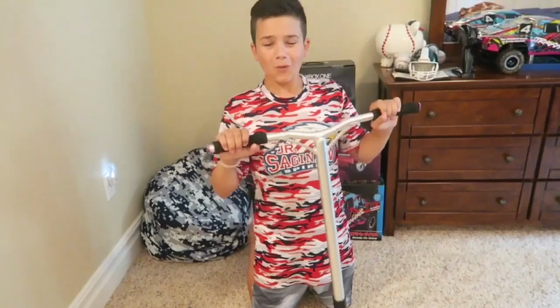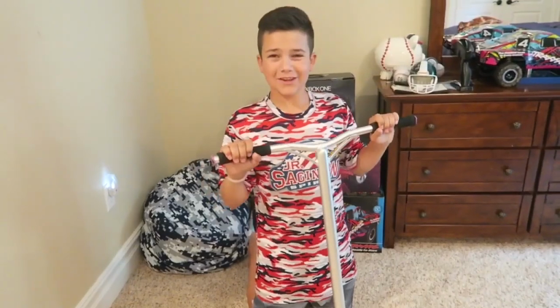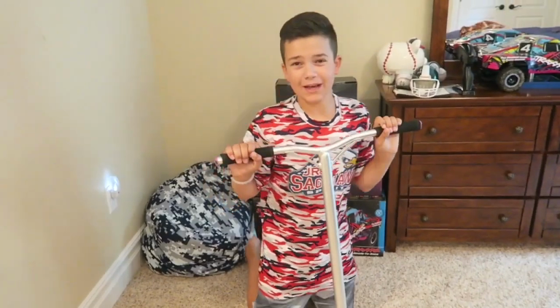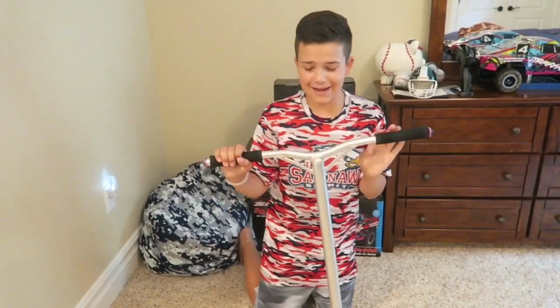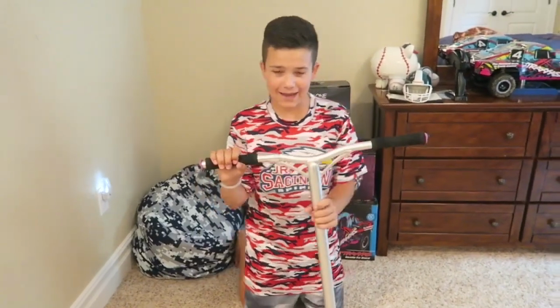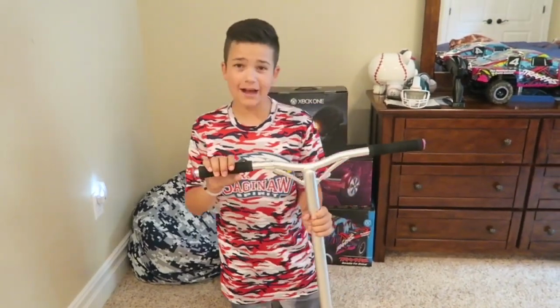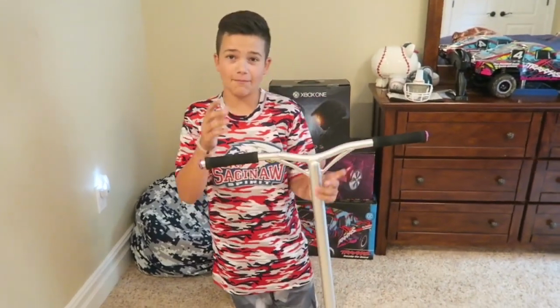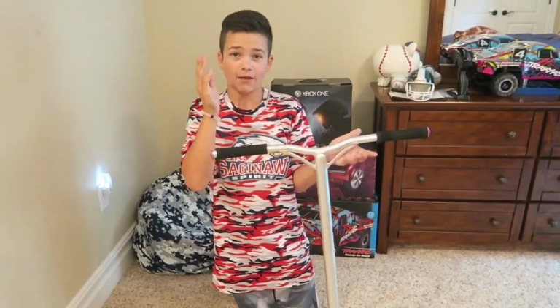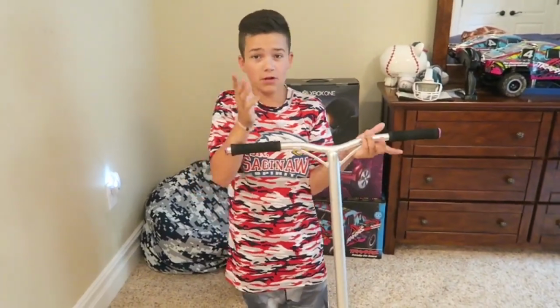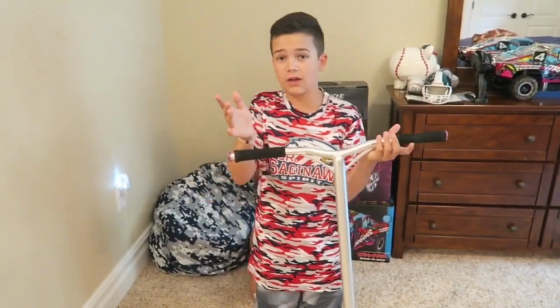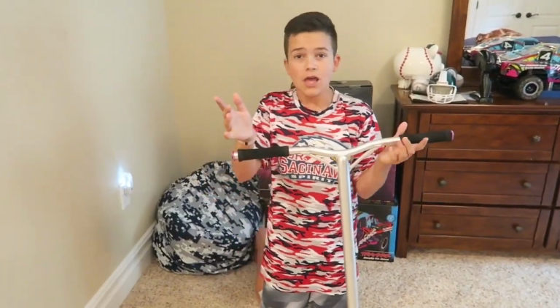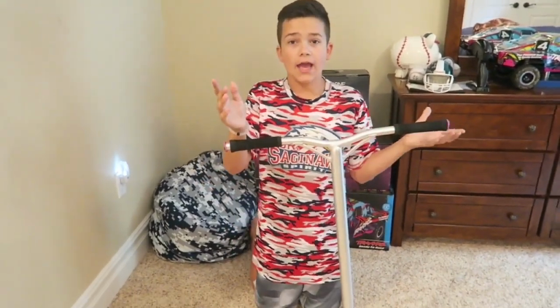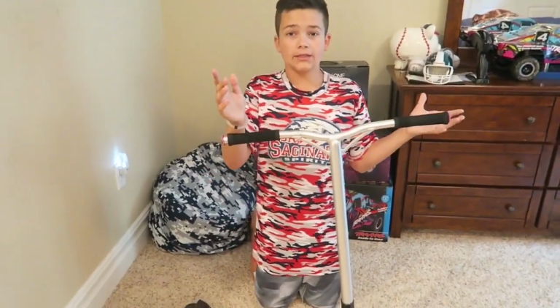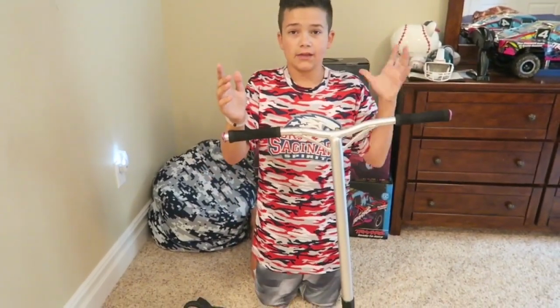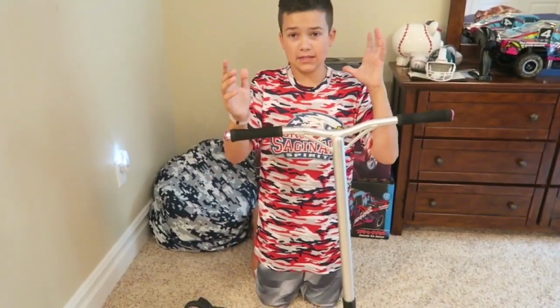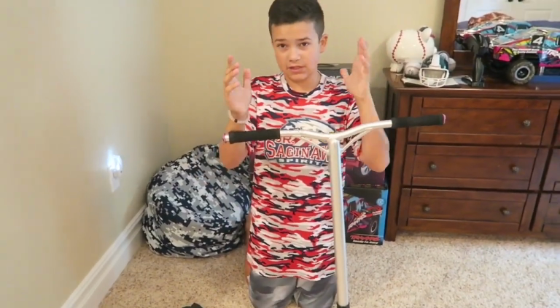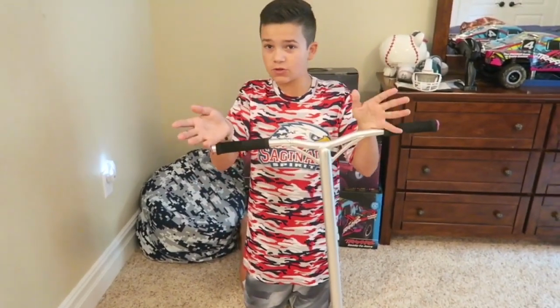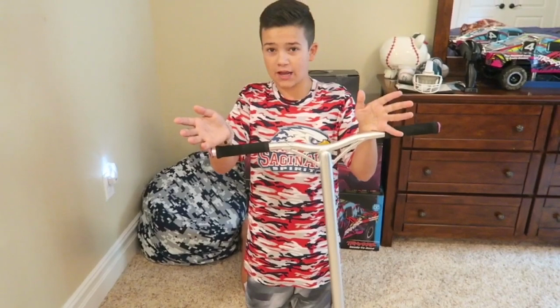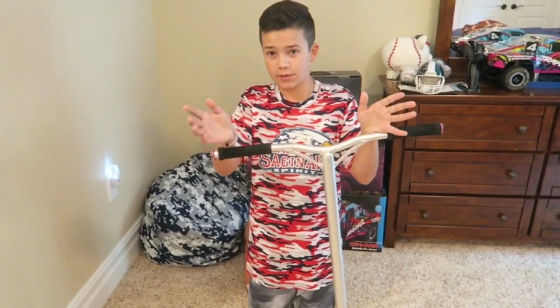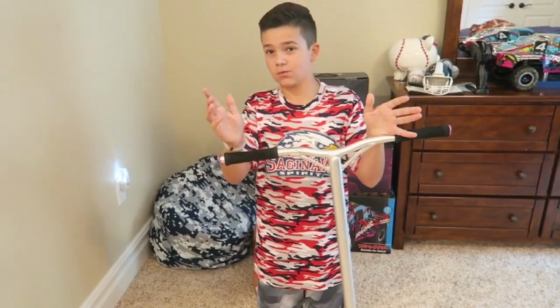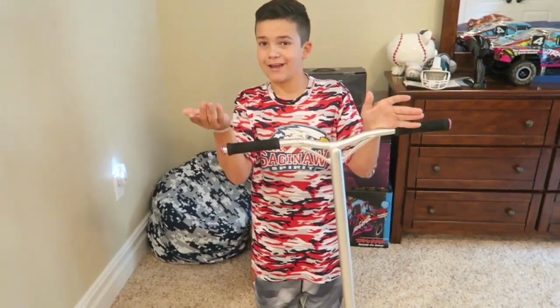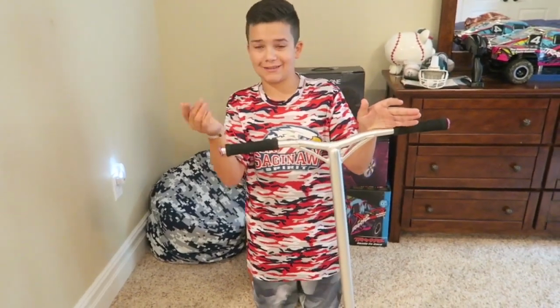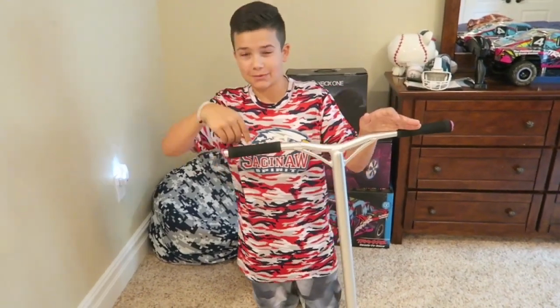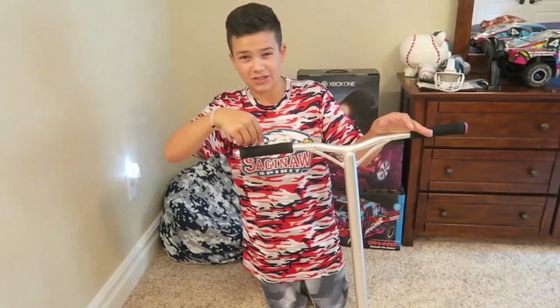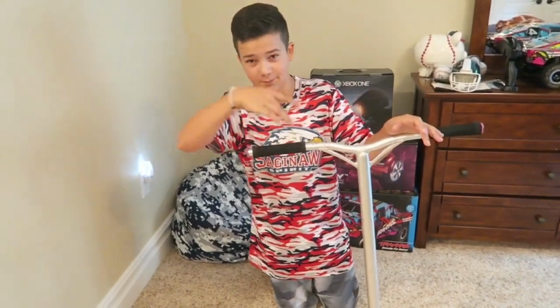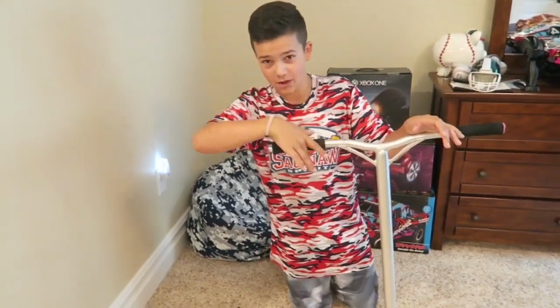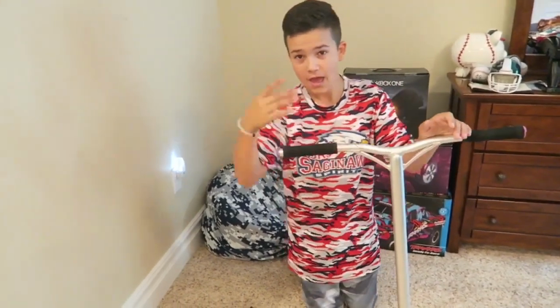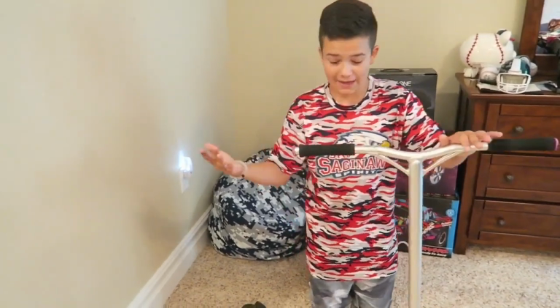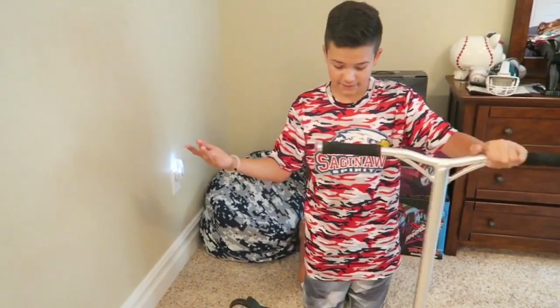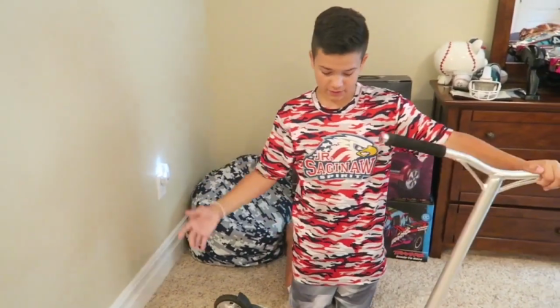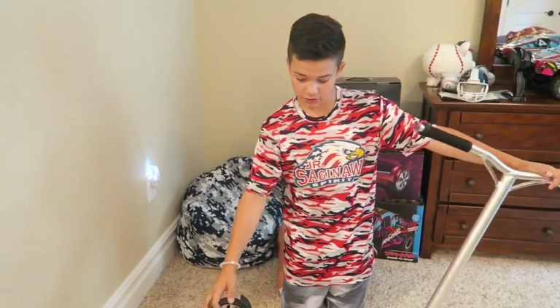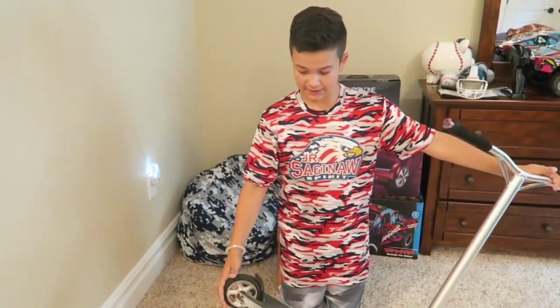What is going on today guys? I am back with another video and this is going to be a scooter check because one of you guys in the comment section down below asked for a scooter check.